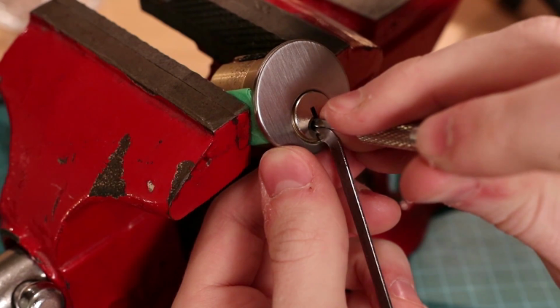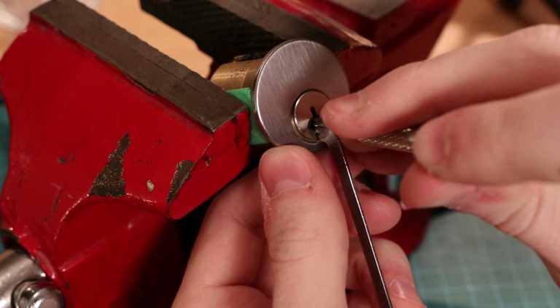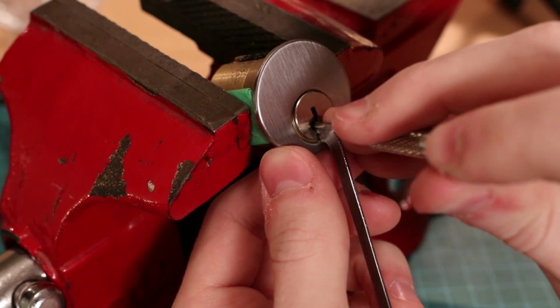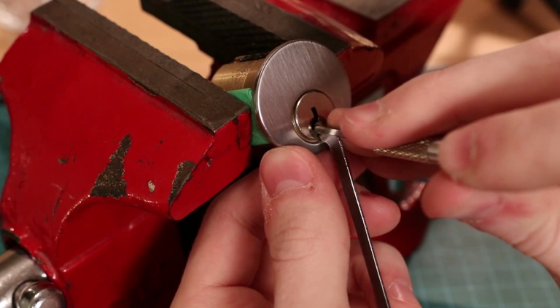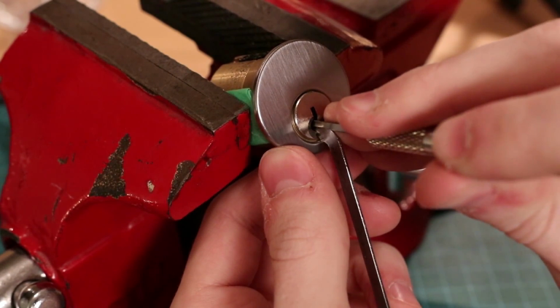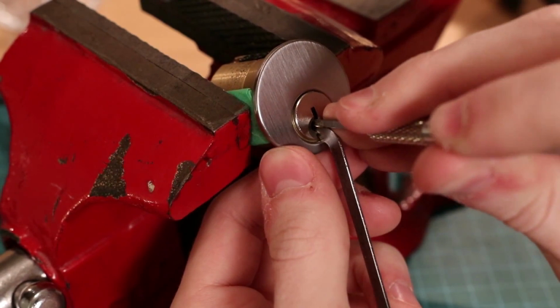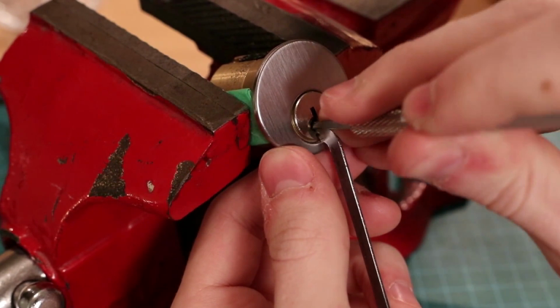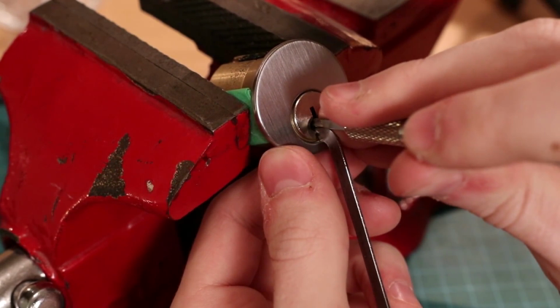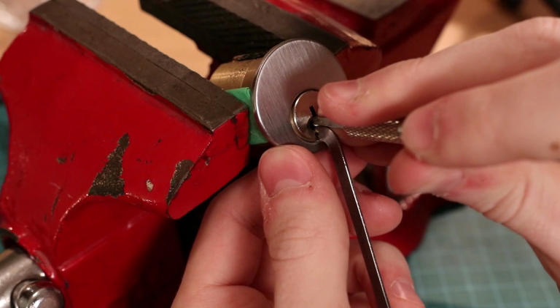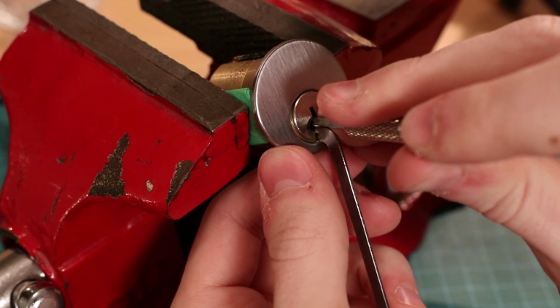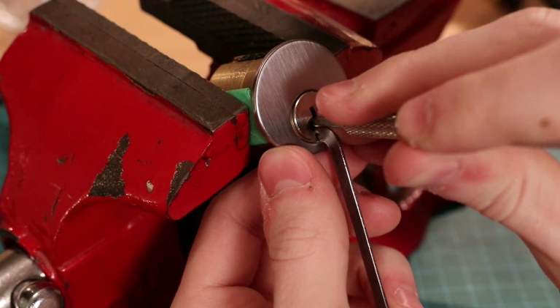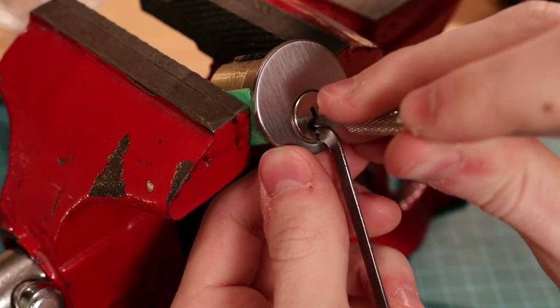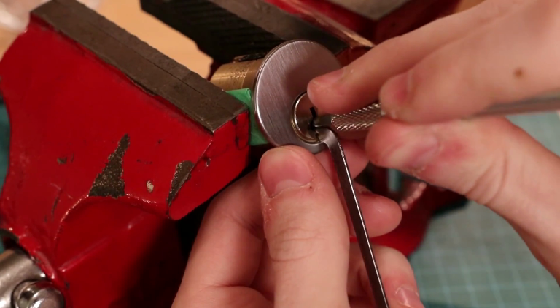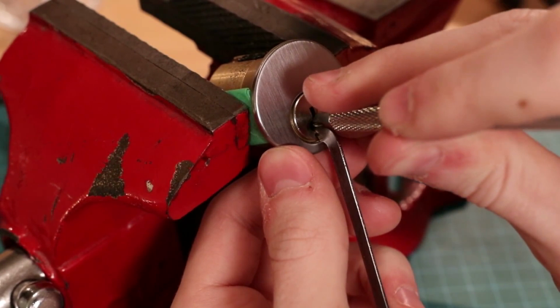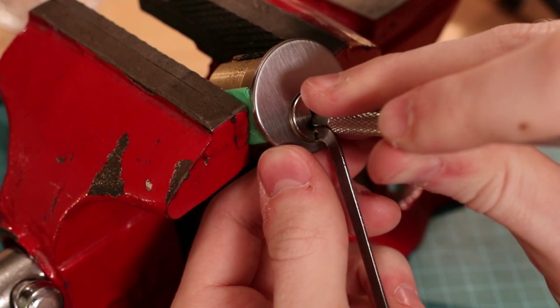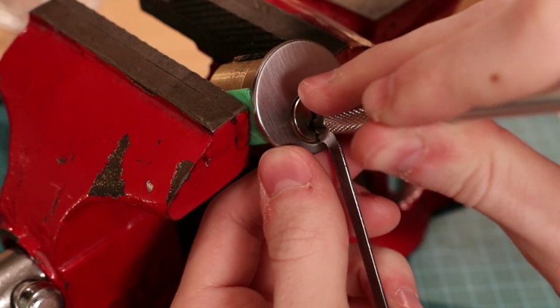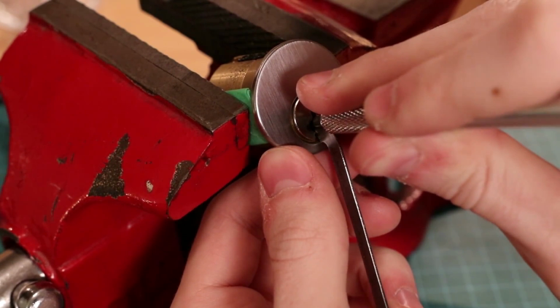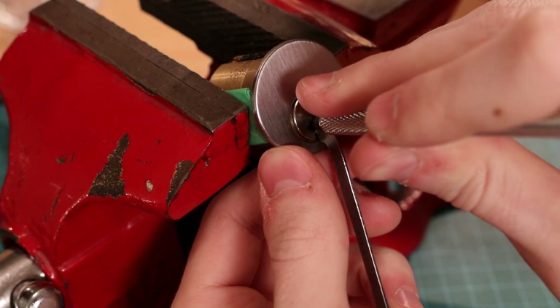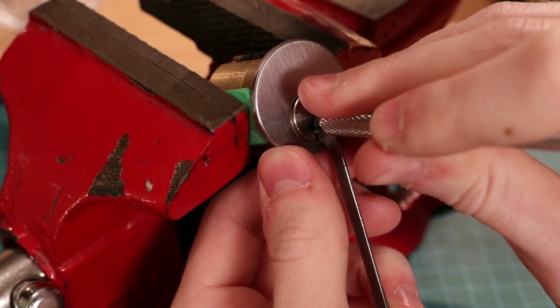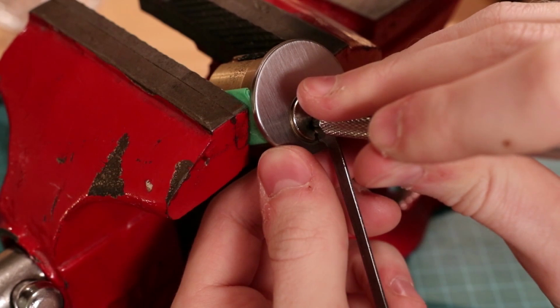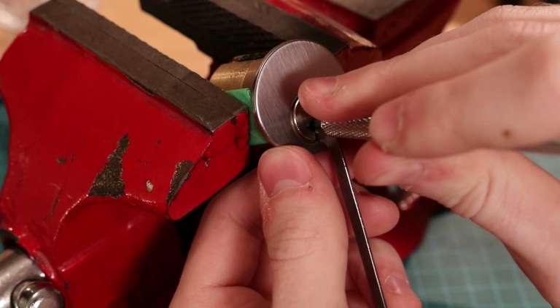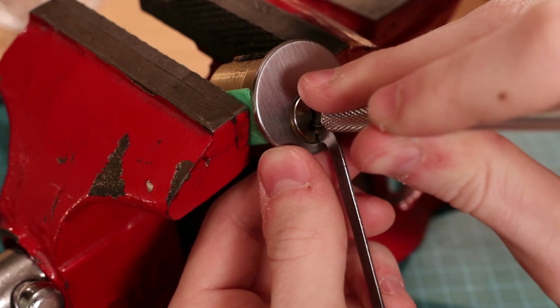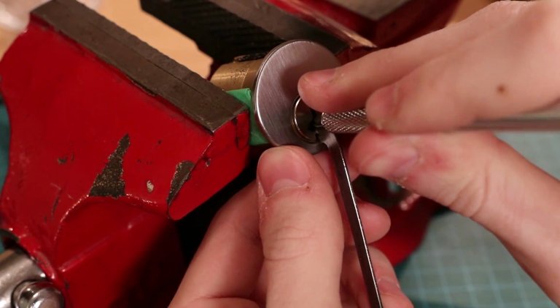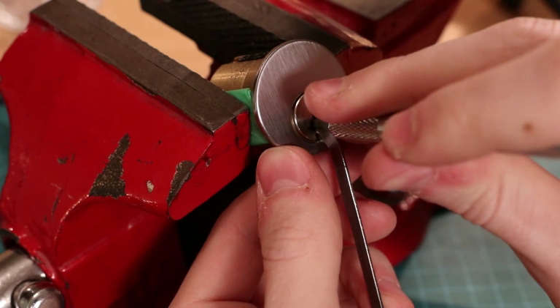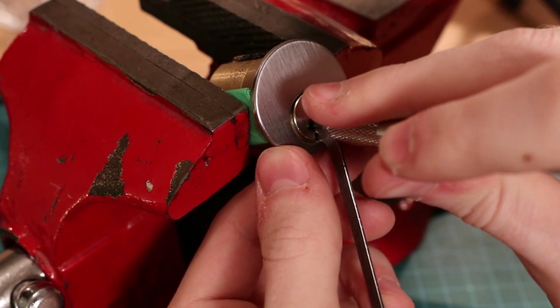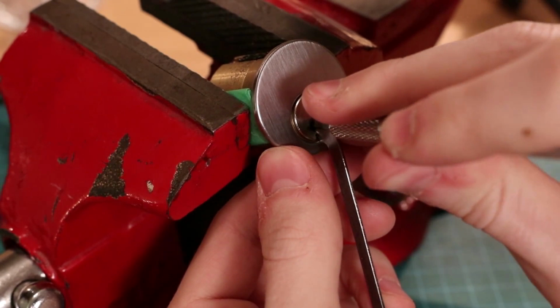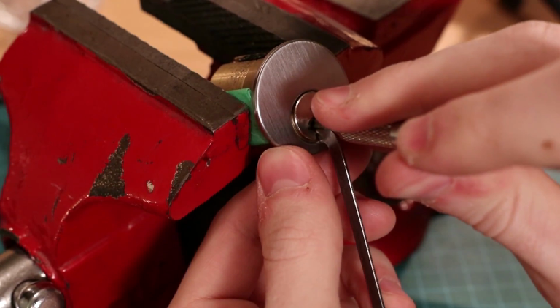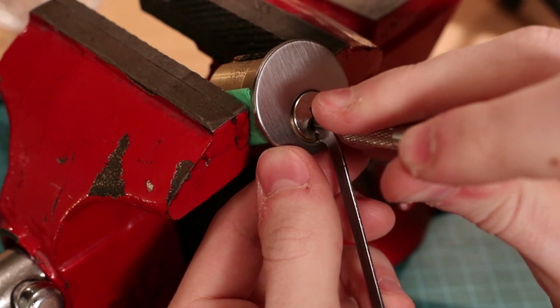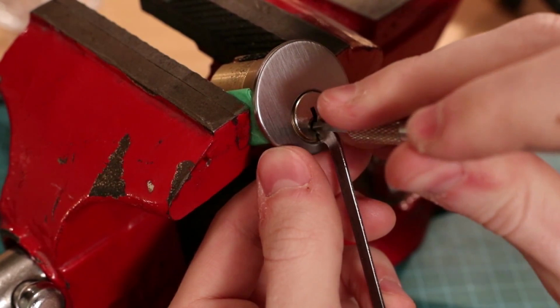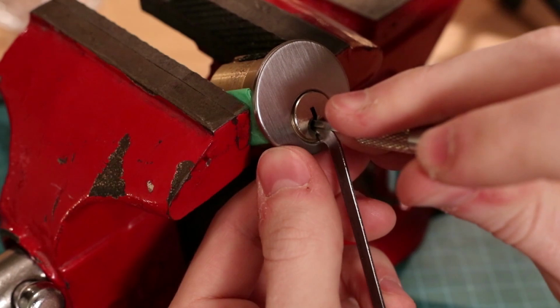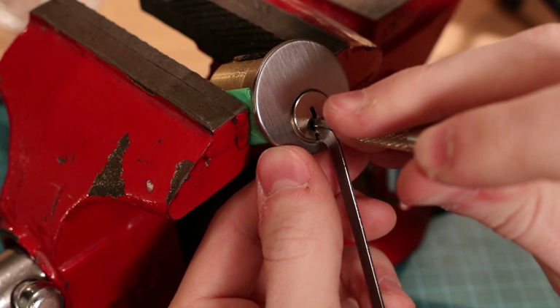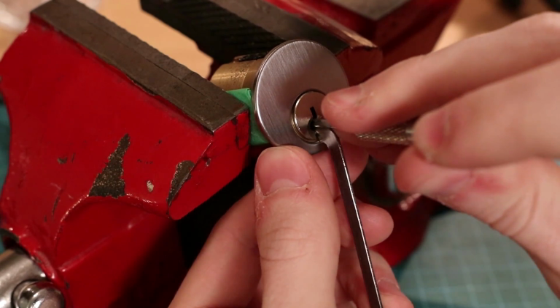When a pin is unbound you should hear a click. The sound of a pin being picked and a serration getting caught will be different. When a pin is picked to the shear line, there will be a slightly louder click and slight rotation of the plug.